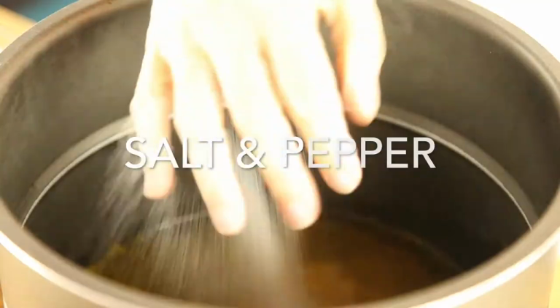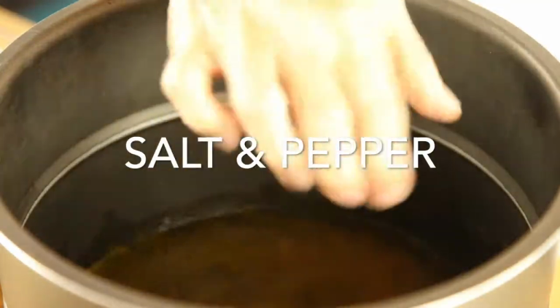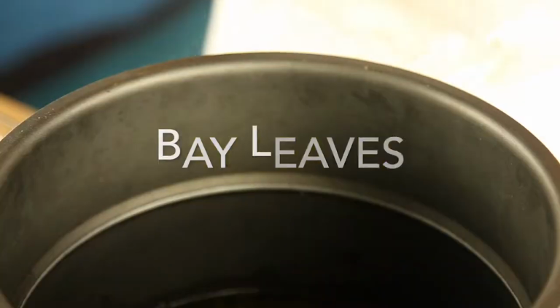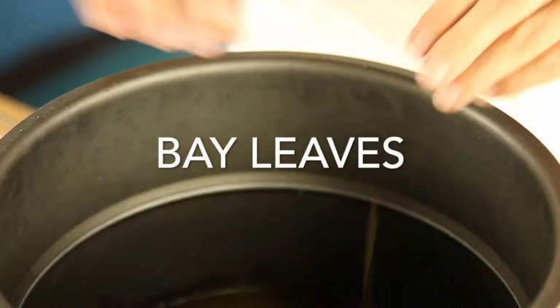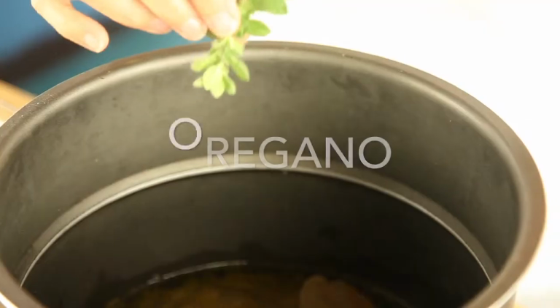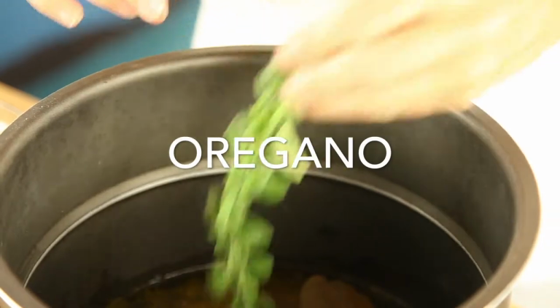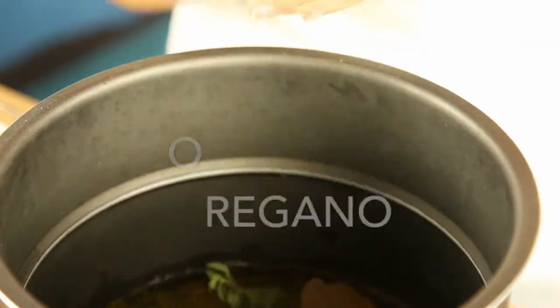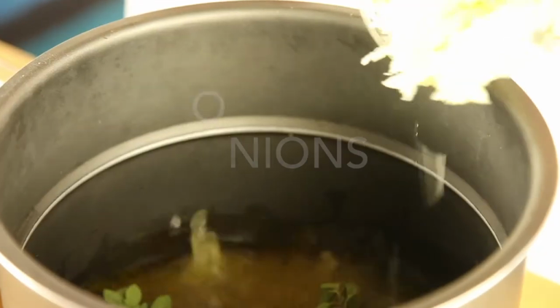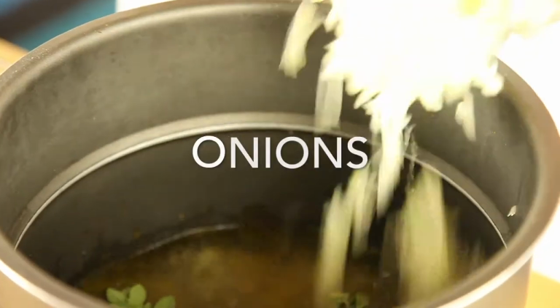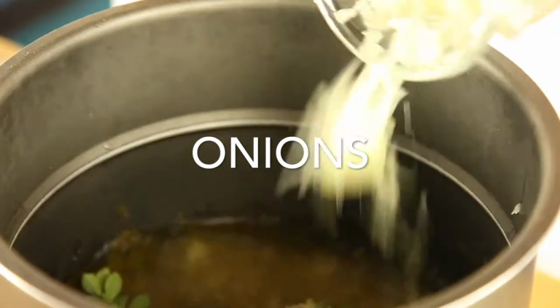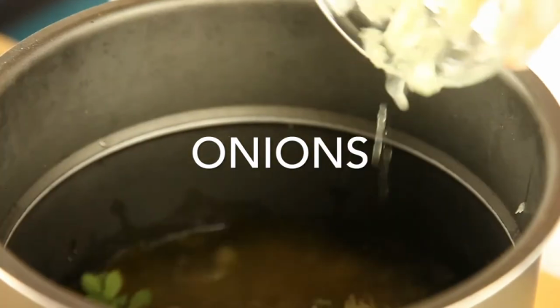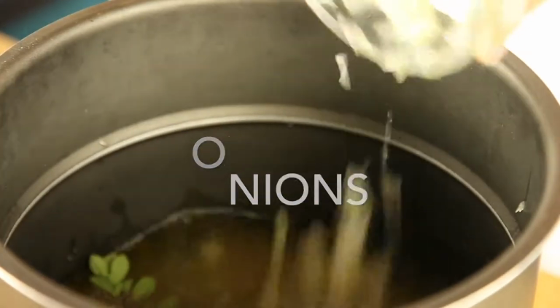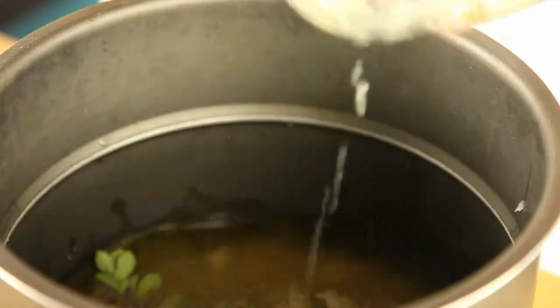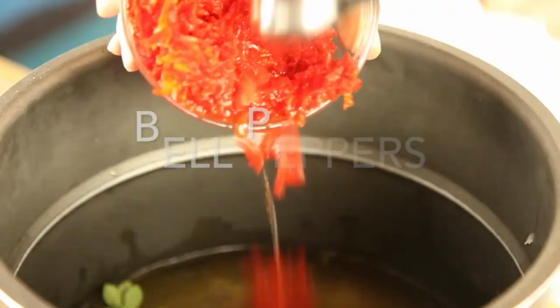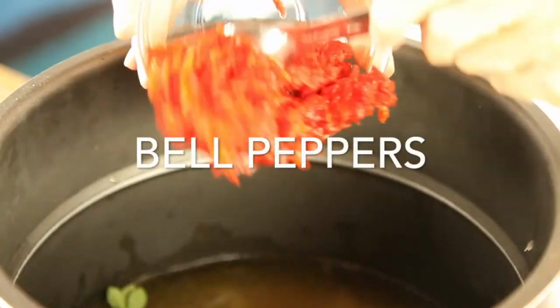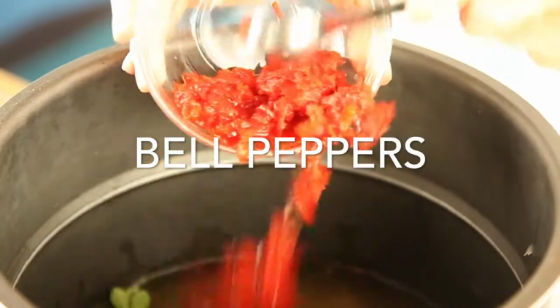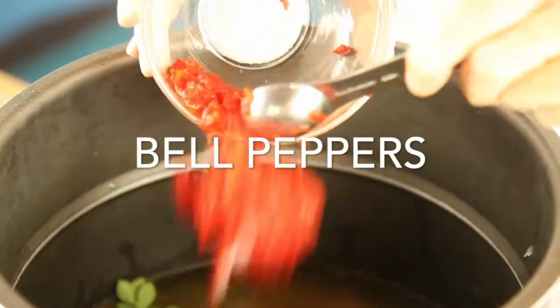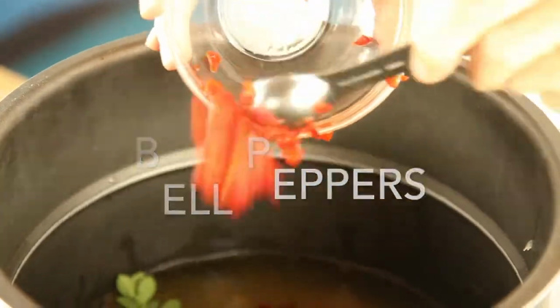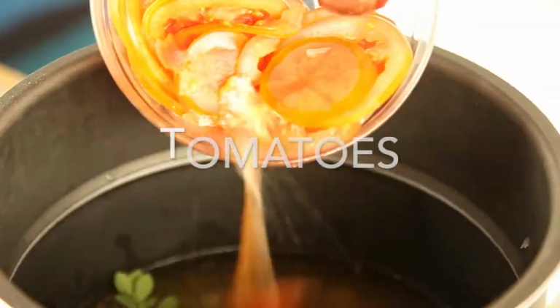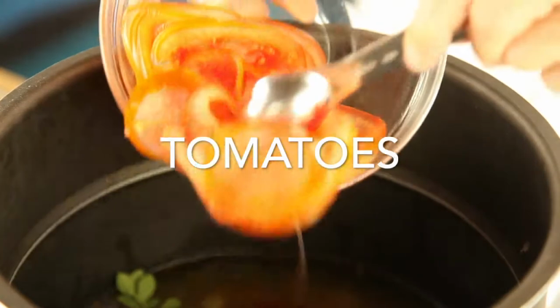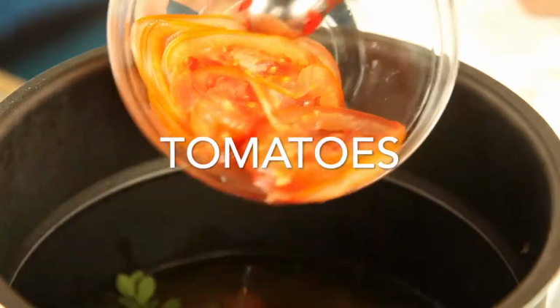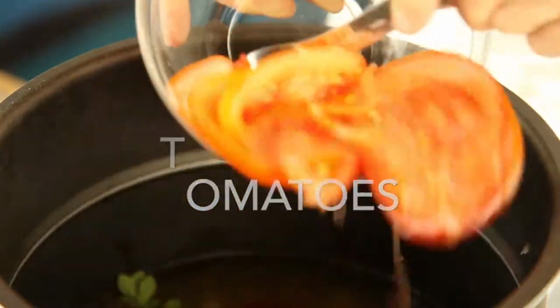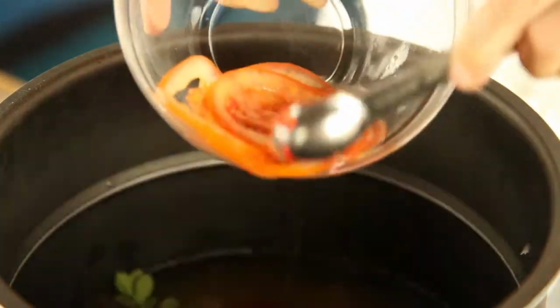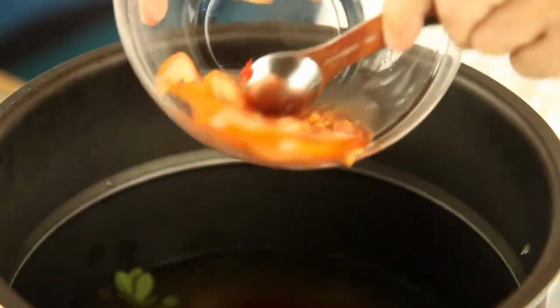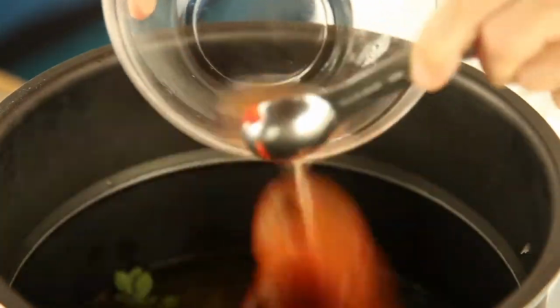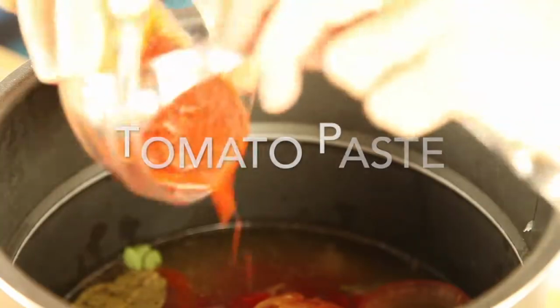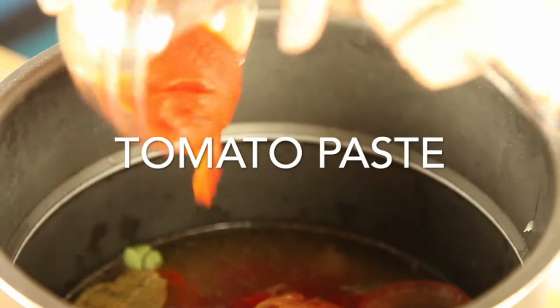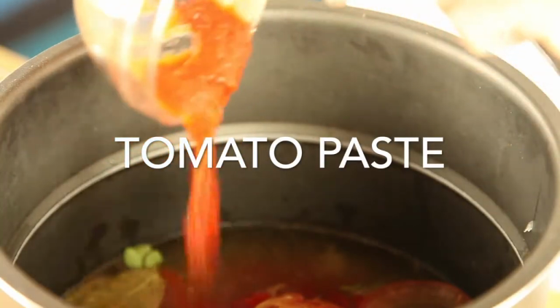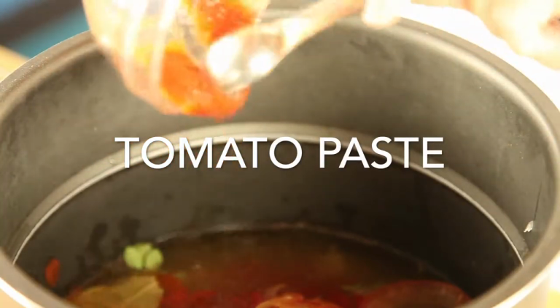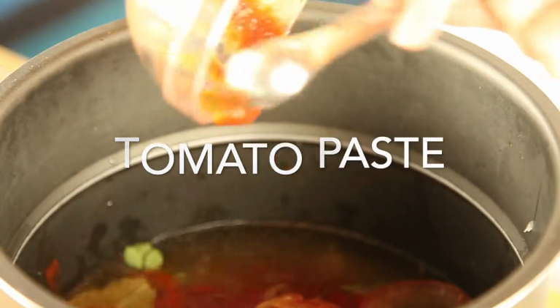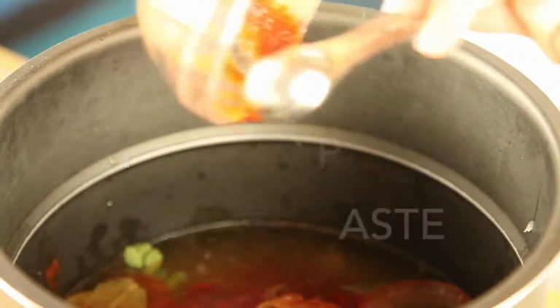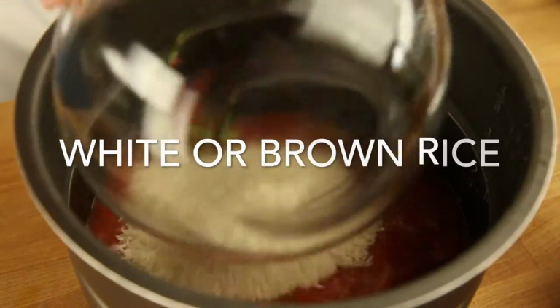Cook it in 20 minutes. You can also make it with brown rice — just give it 10 more minutes of cooking time. I use the one pot electric pressure cooker, but you can use a stove top or a multi-cooker.